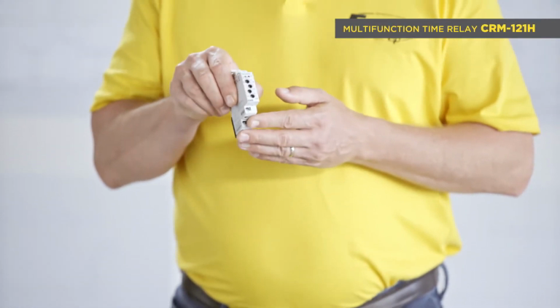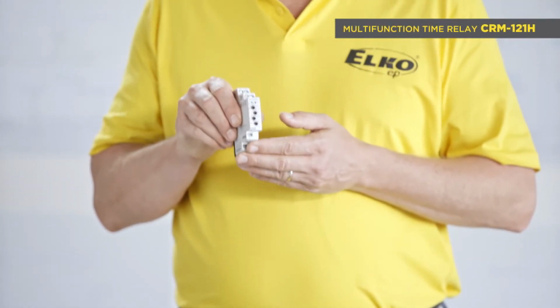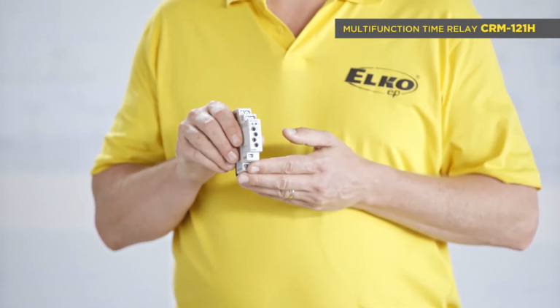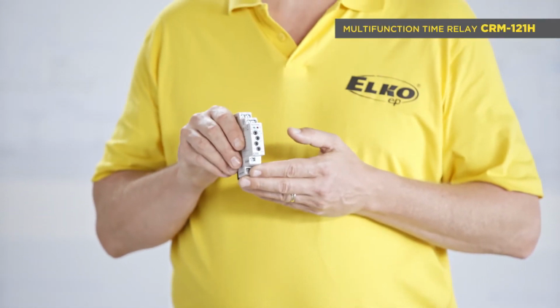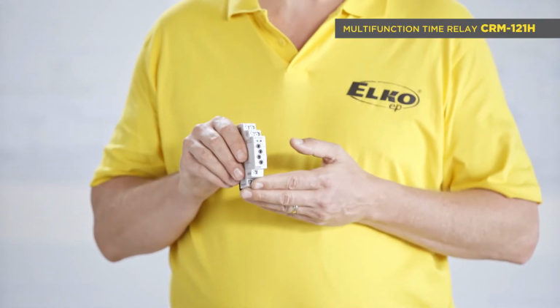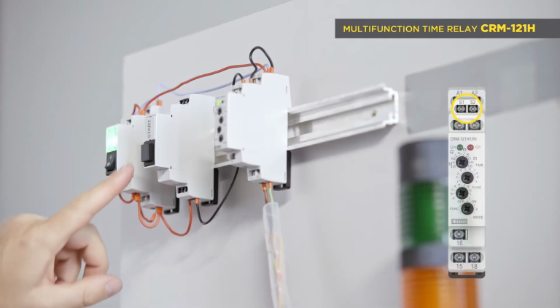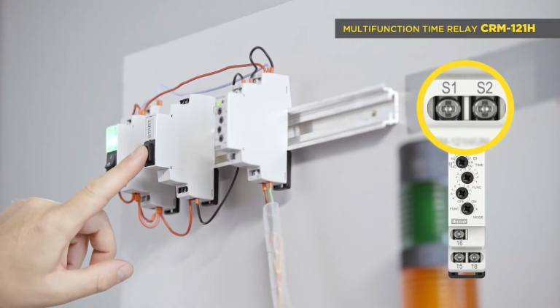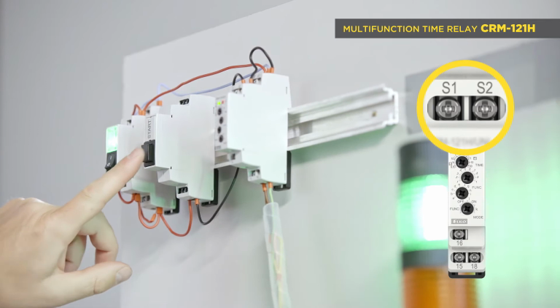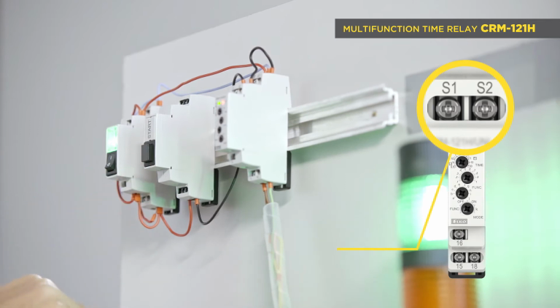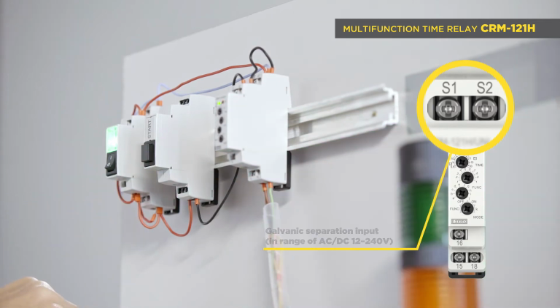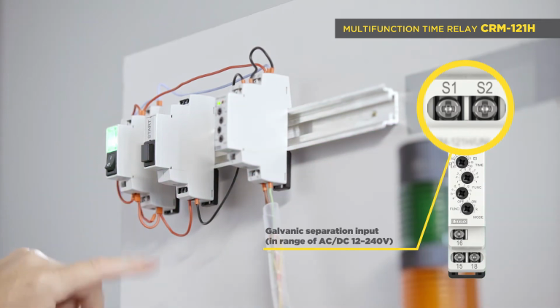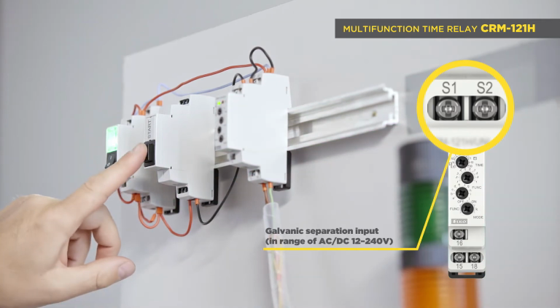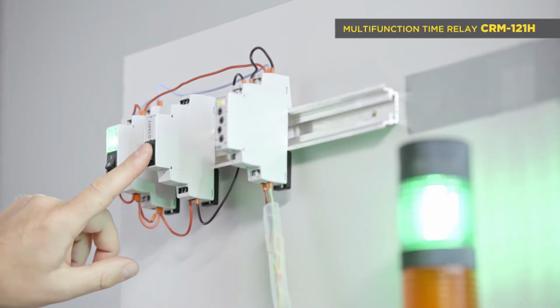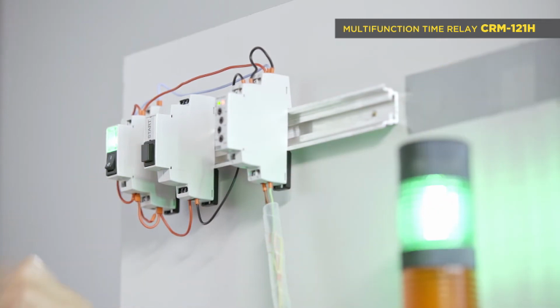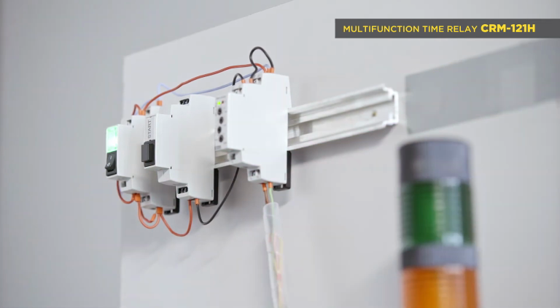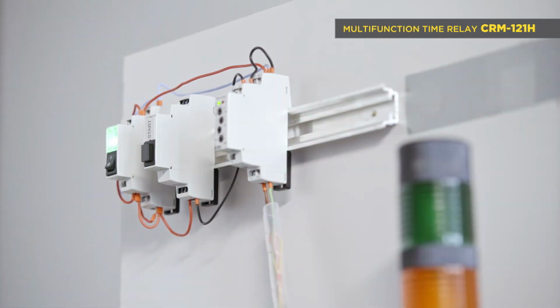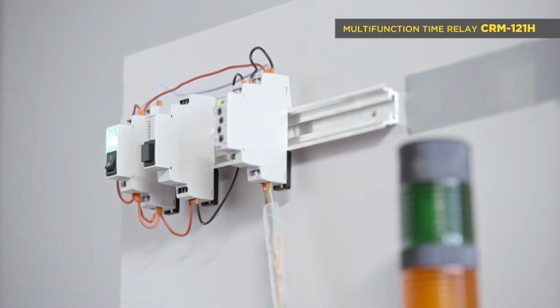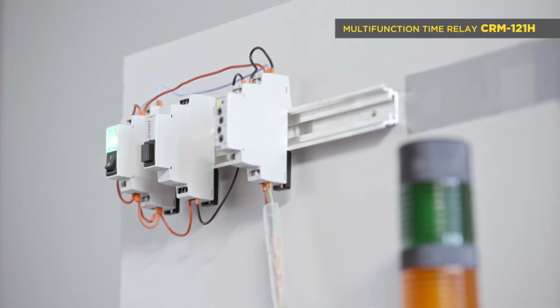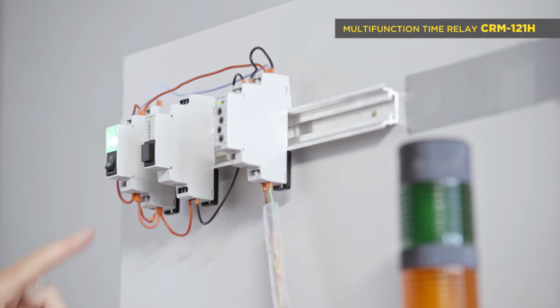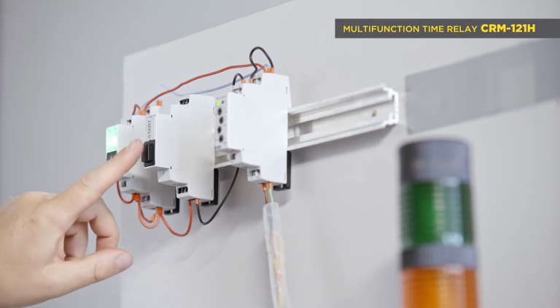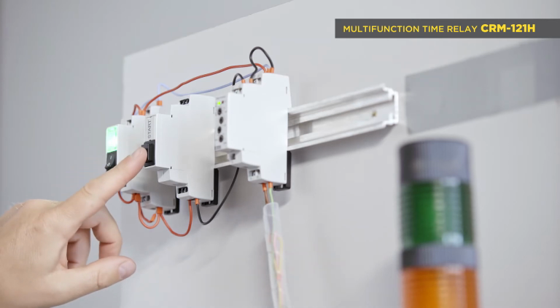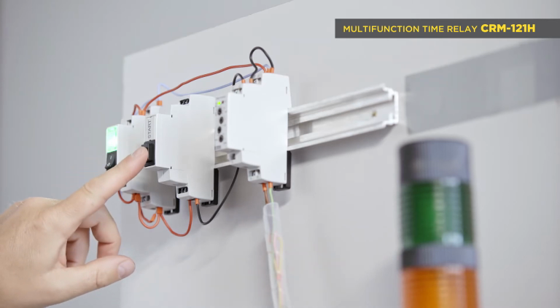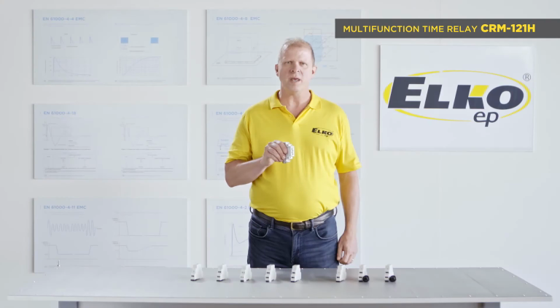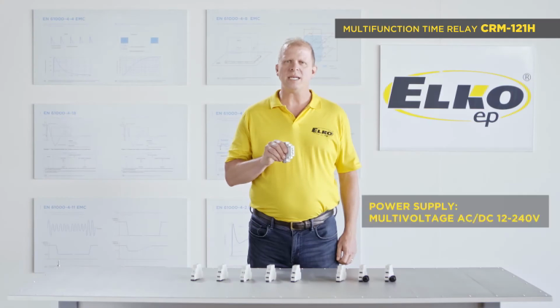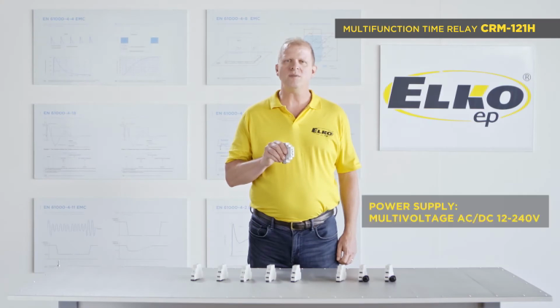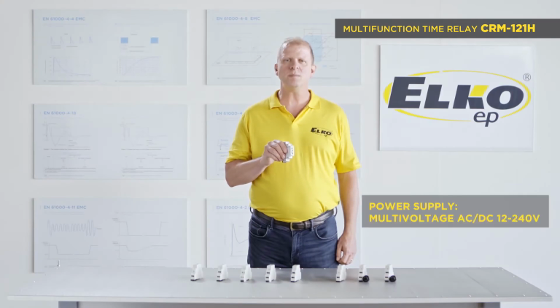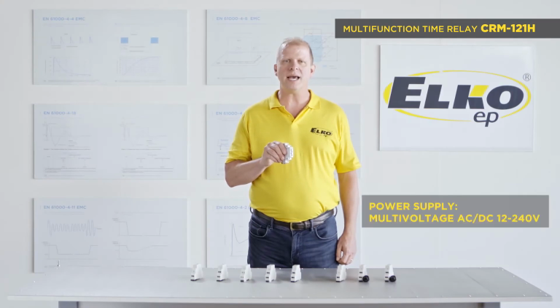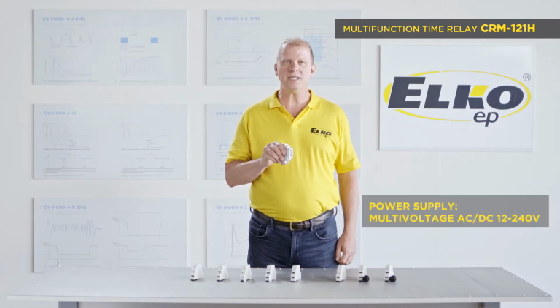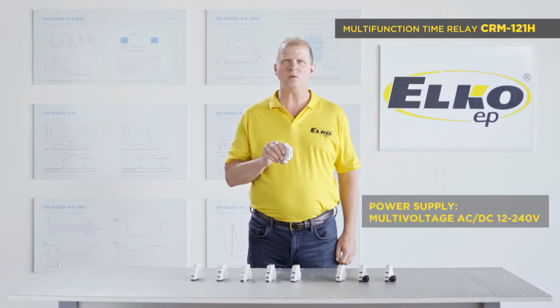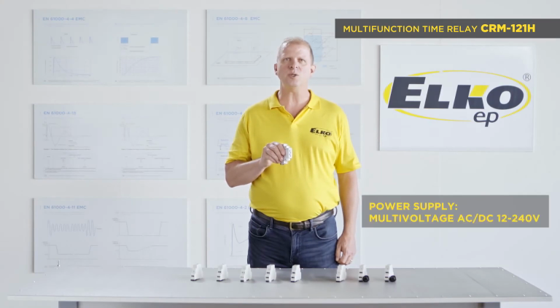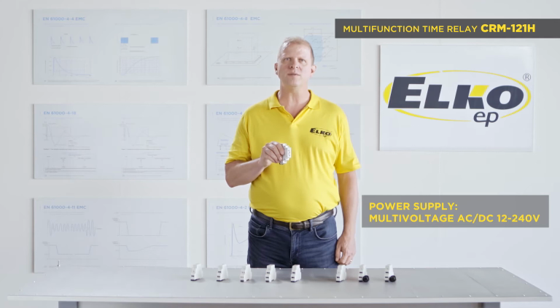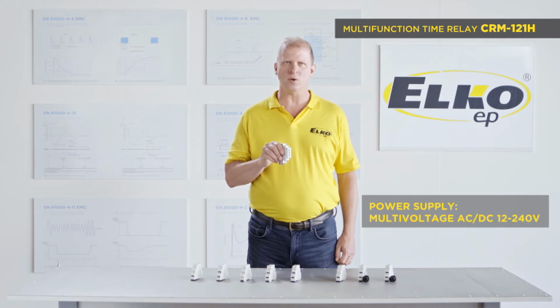CRM121H Multifunction Time Relay with Galvanic Separation Input. This allows you to control the input by a different voltage than the supply voltage. It has multivoltage supply AC-DC 12 to 240 volts.